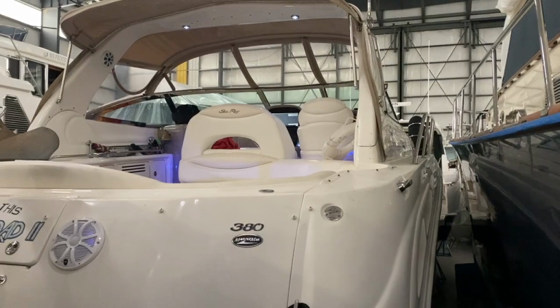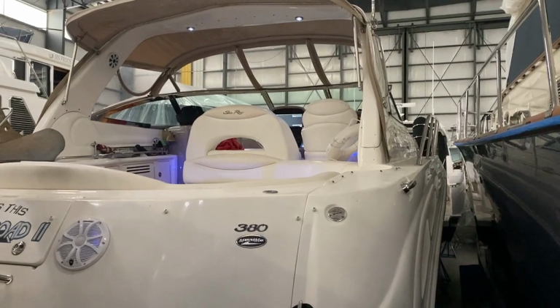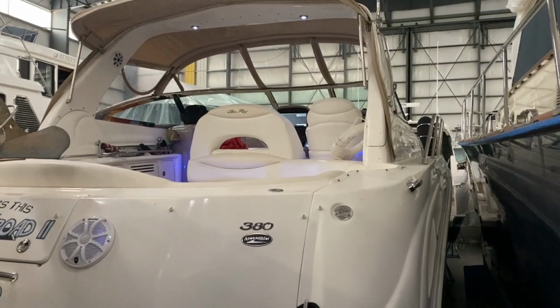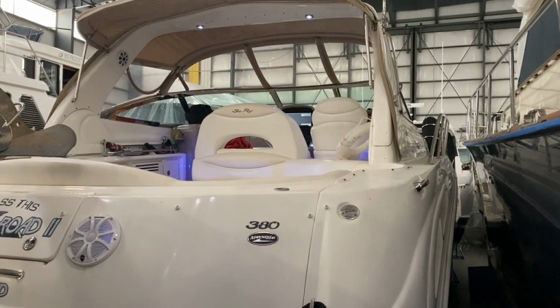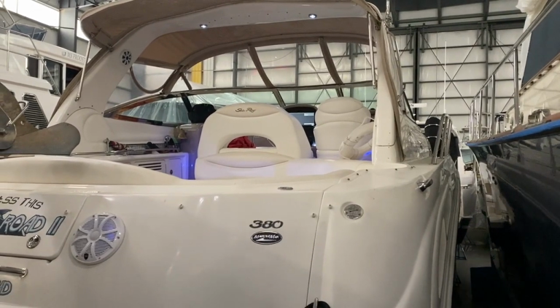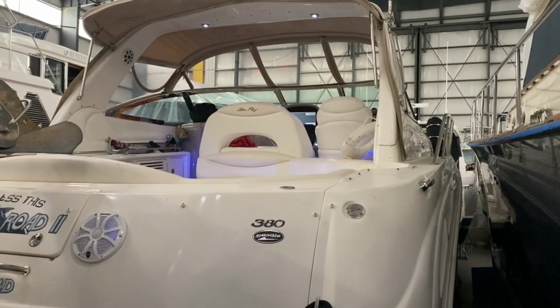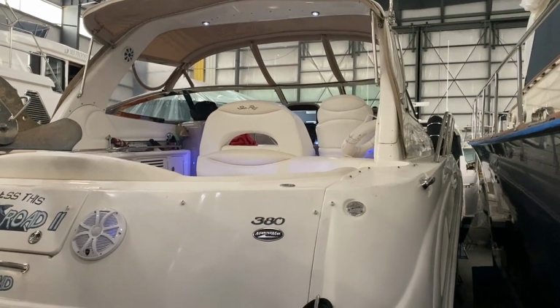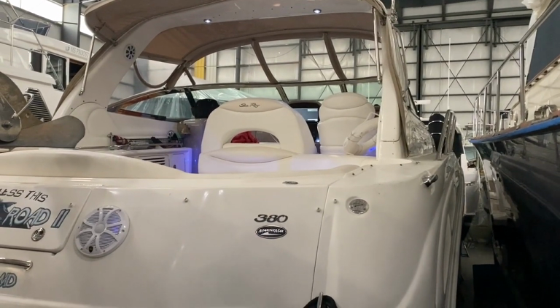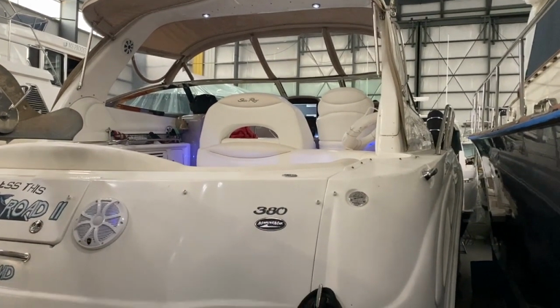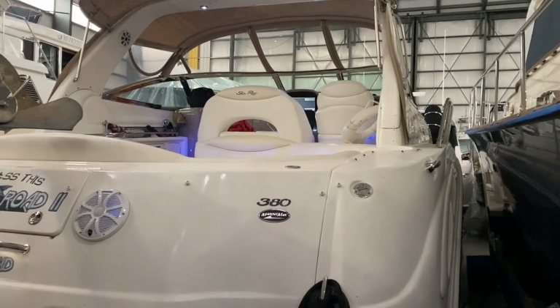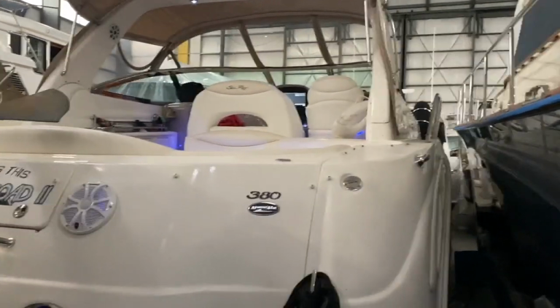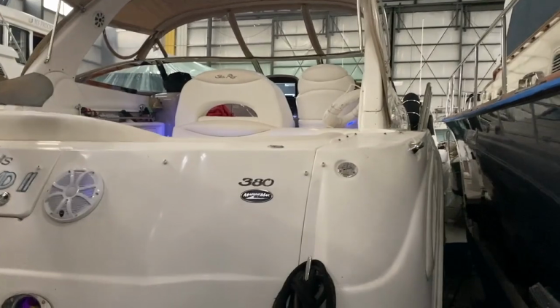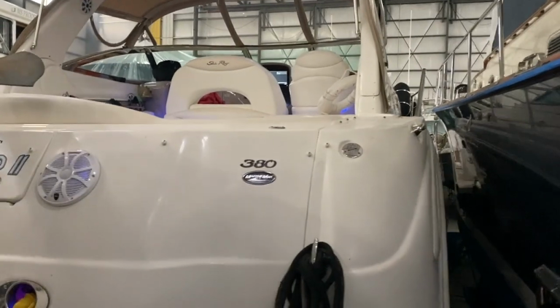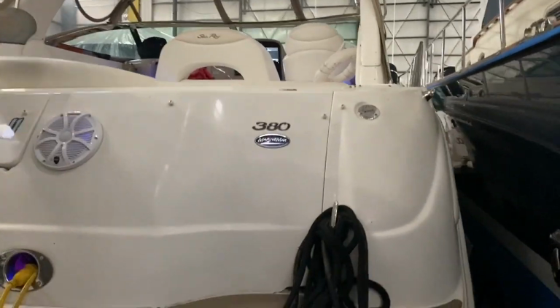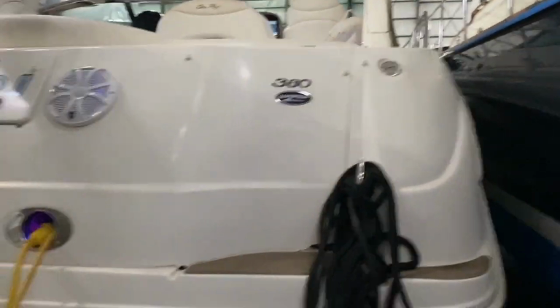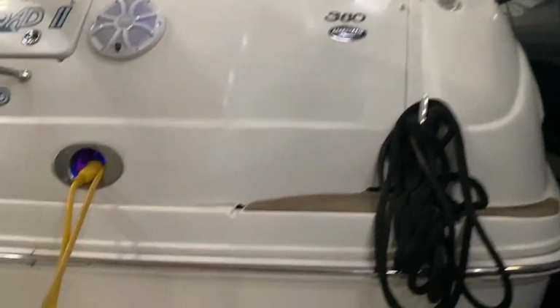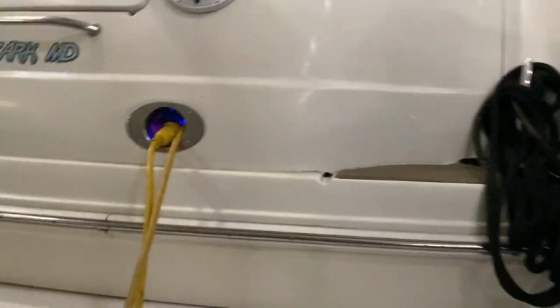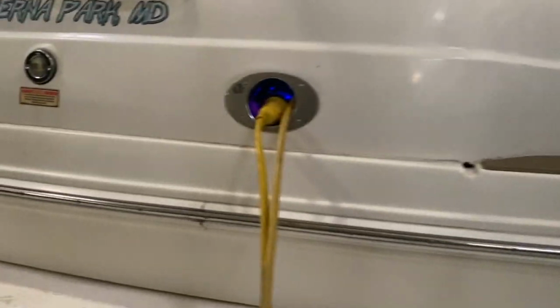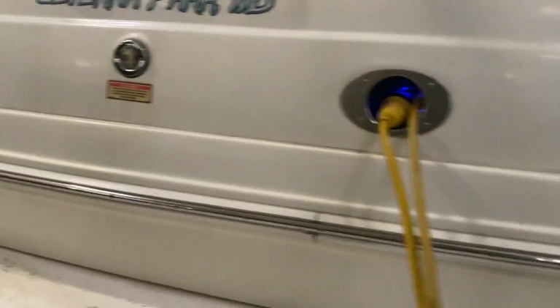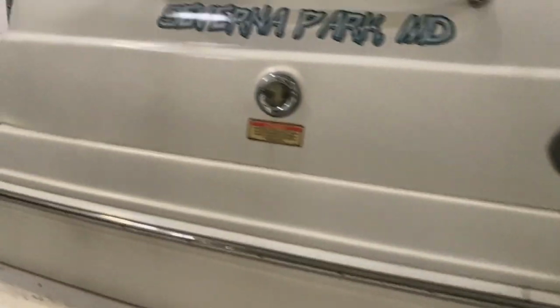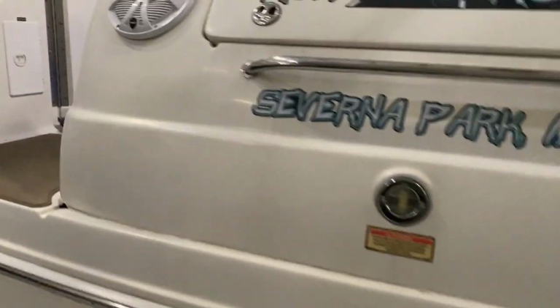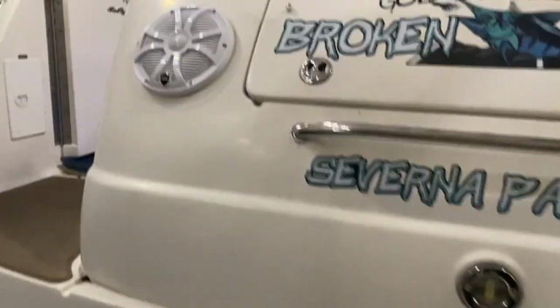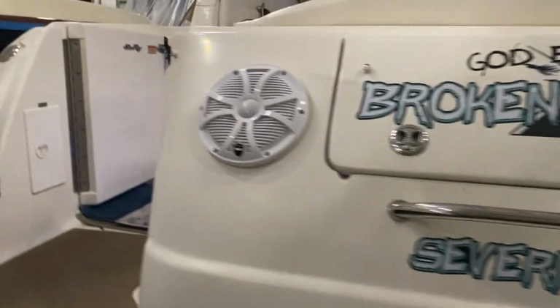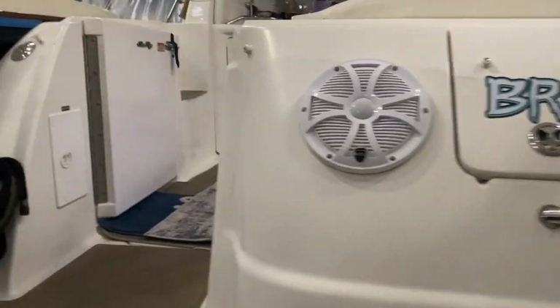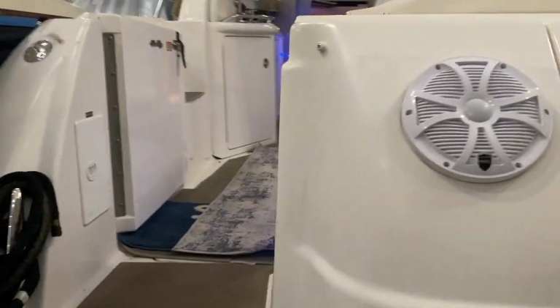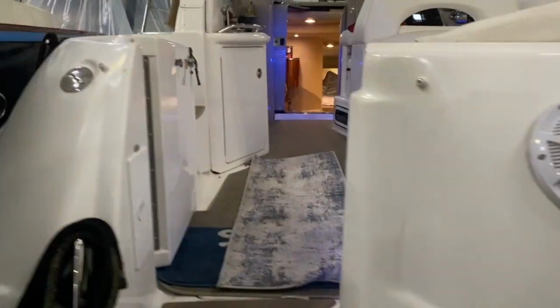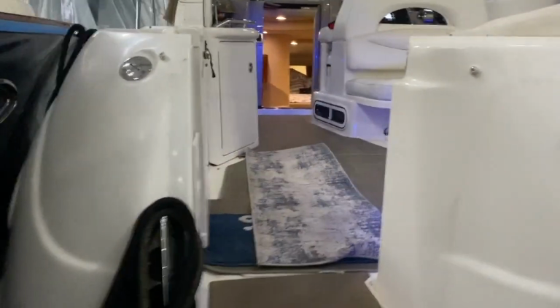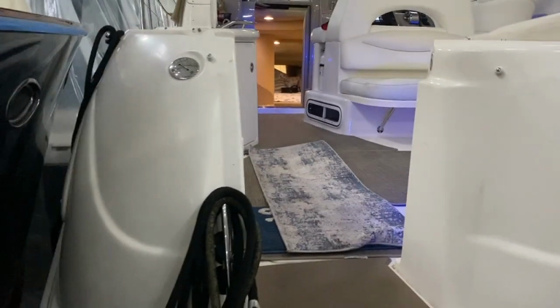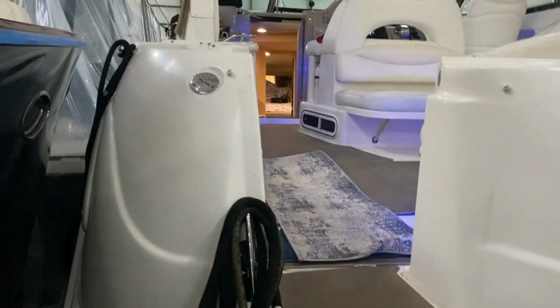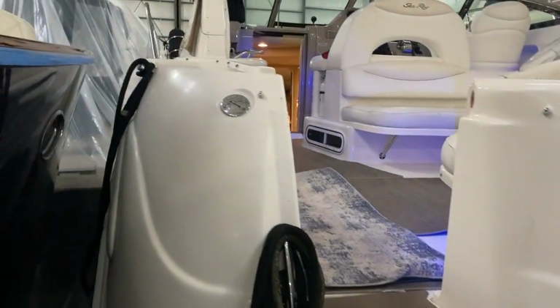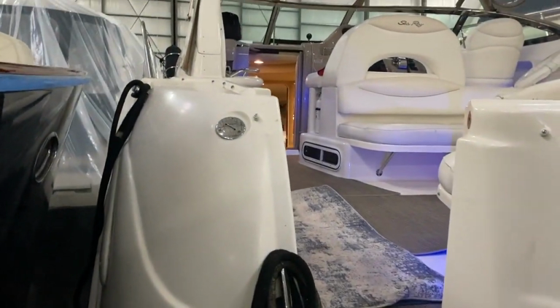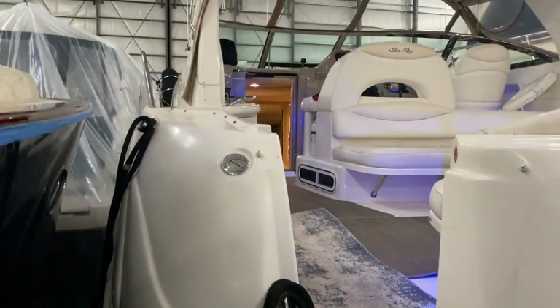This is Todd Whitman with Not 10 Yacht Sales. We're looking at a 2003 Sea Ray 380 Sundancer, currently indoor stored for the winter. Boats are a little close together in here, so it's hard to do a full video, but I'm going to do the best I can.